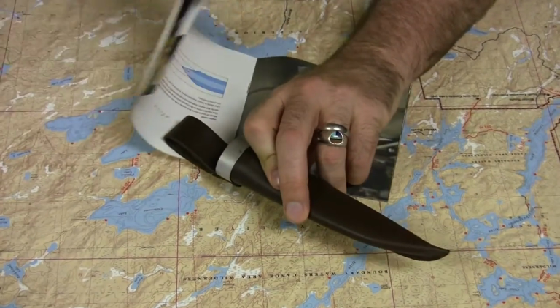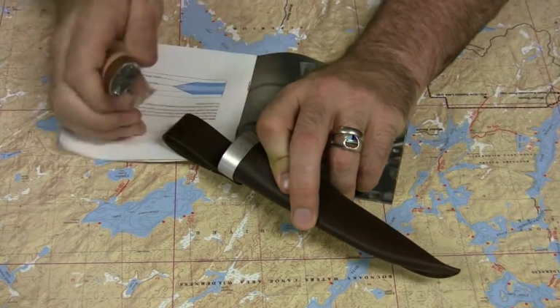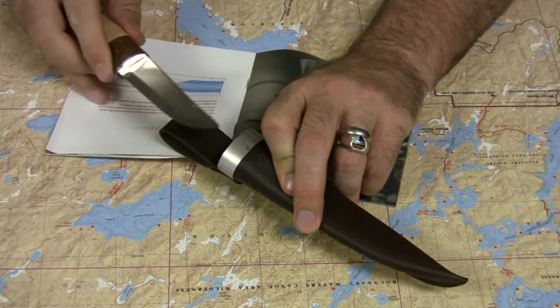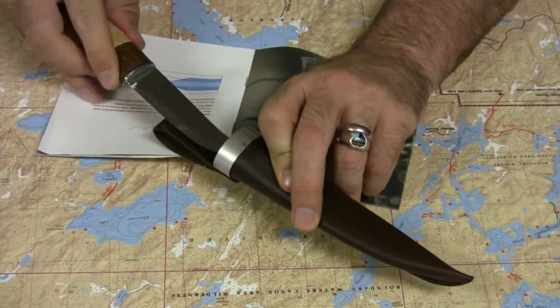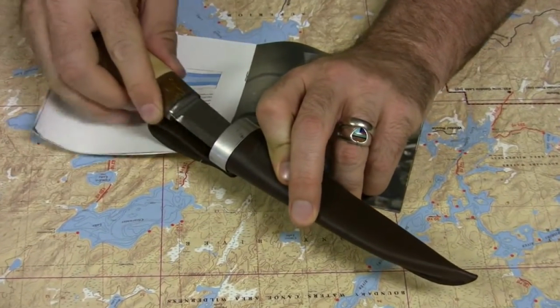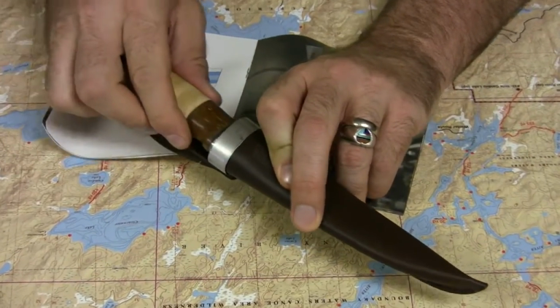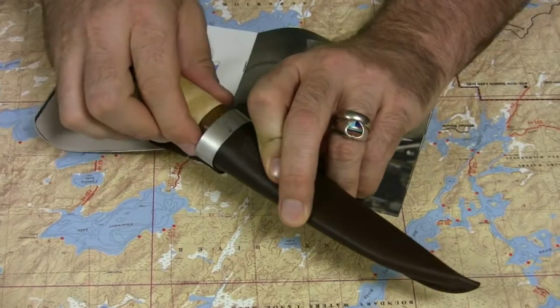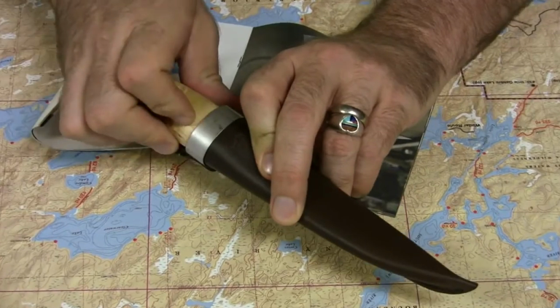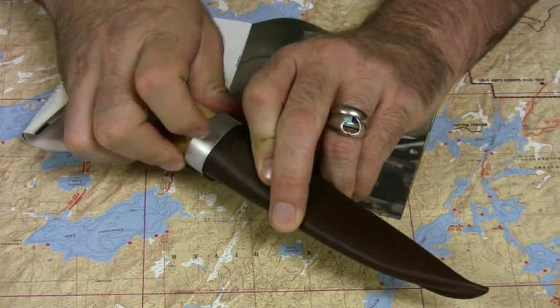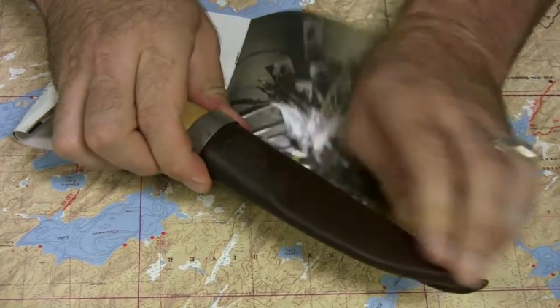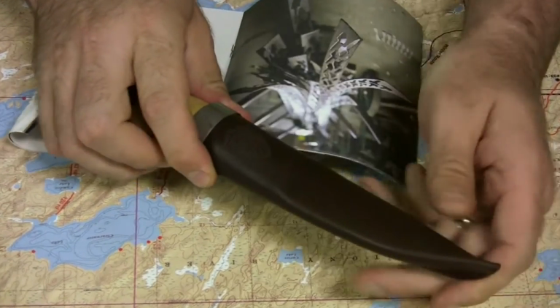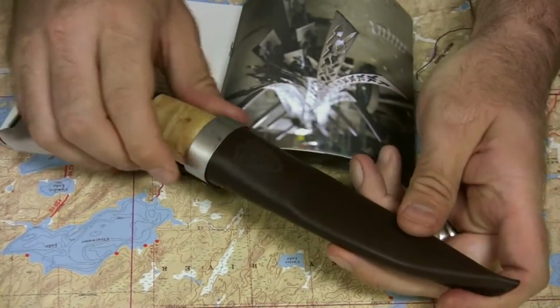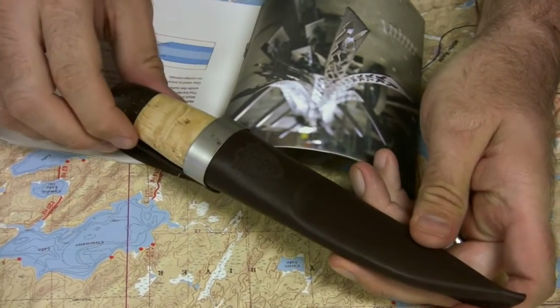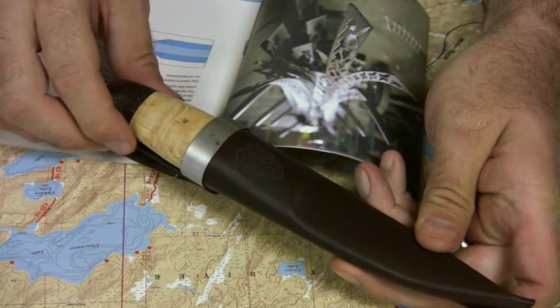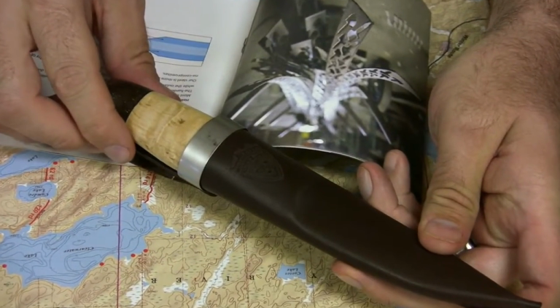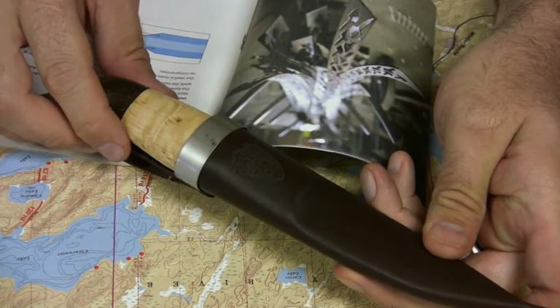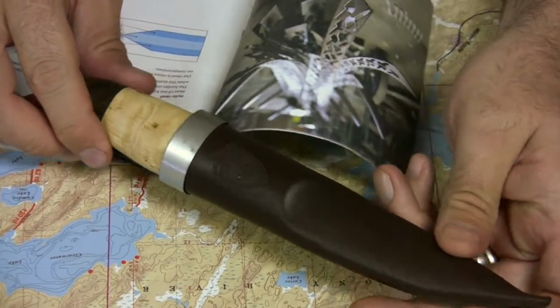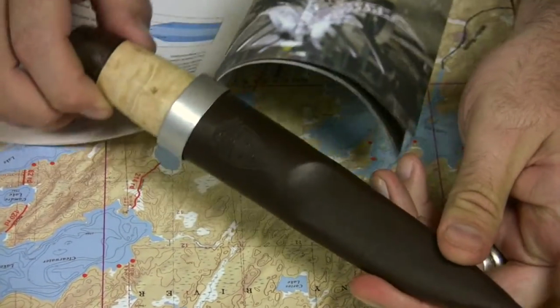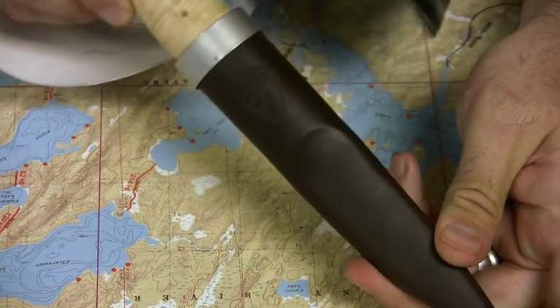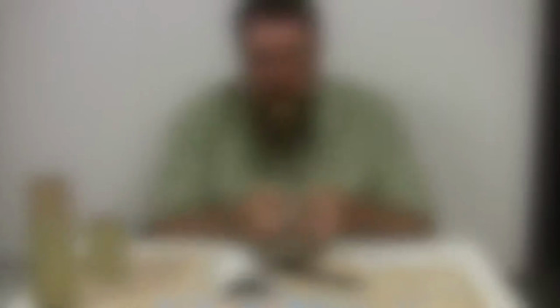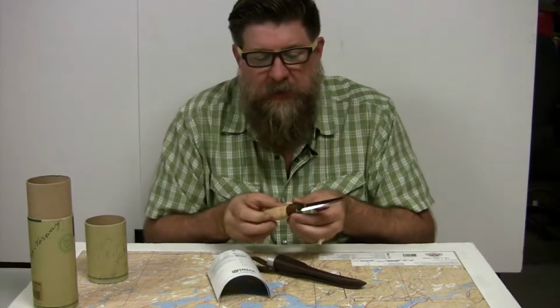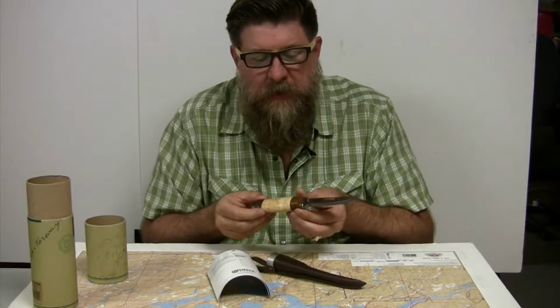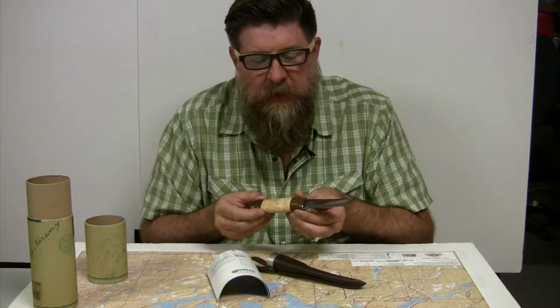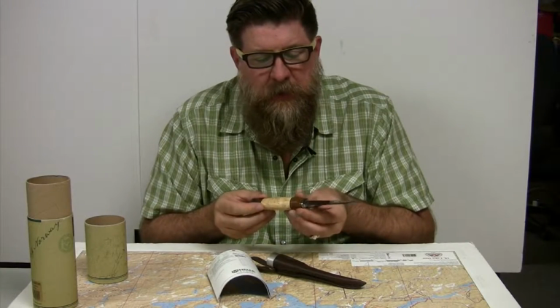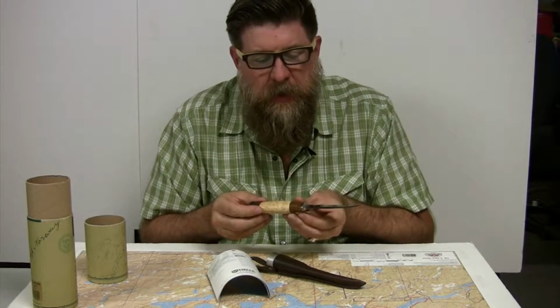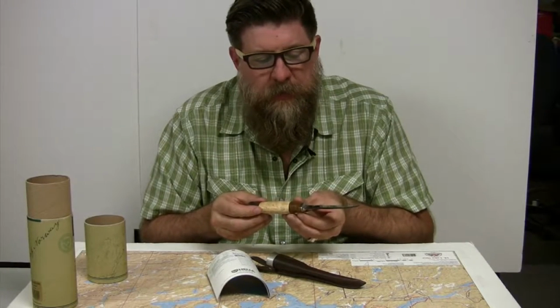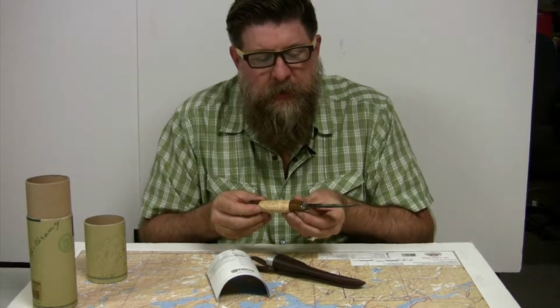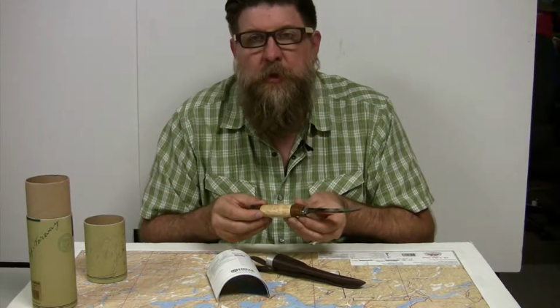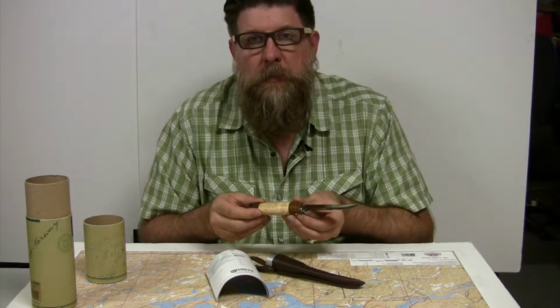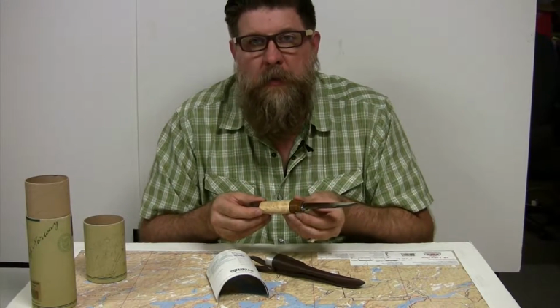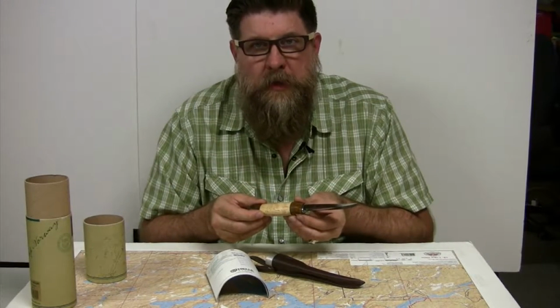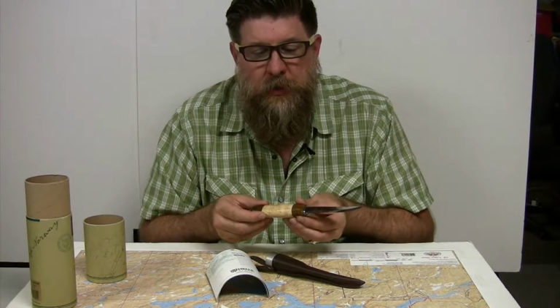Hella put this edition out to celebrate their 75th anniversary, and it's one of our best sellers. As with all of Hella's knives, it comes super sharp right out of the tube.